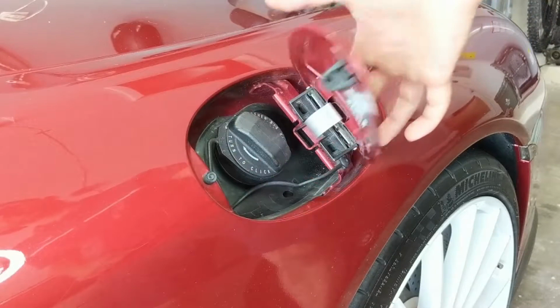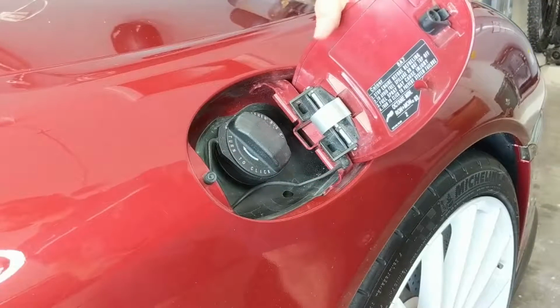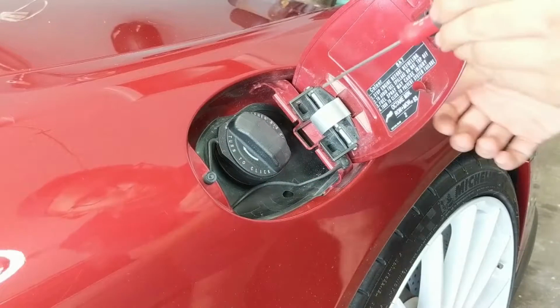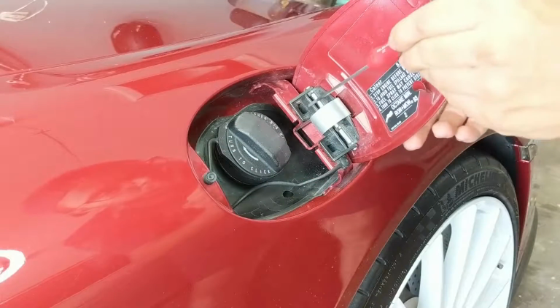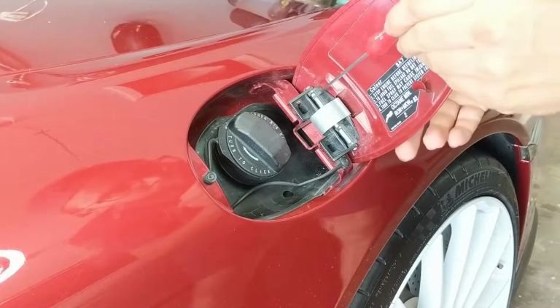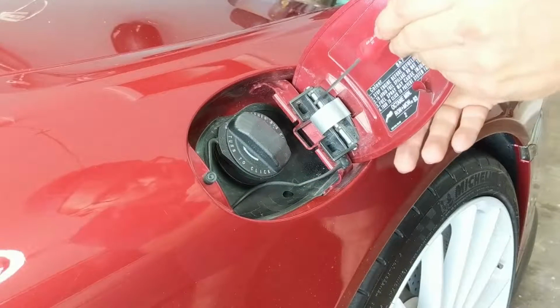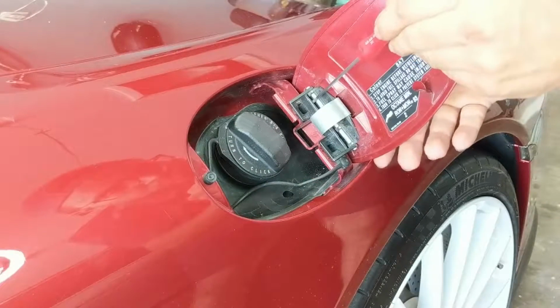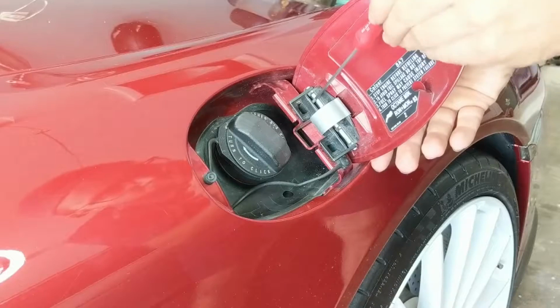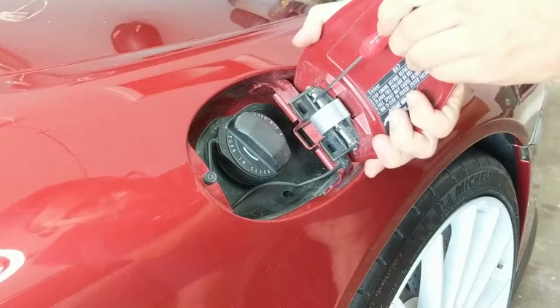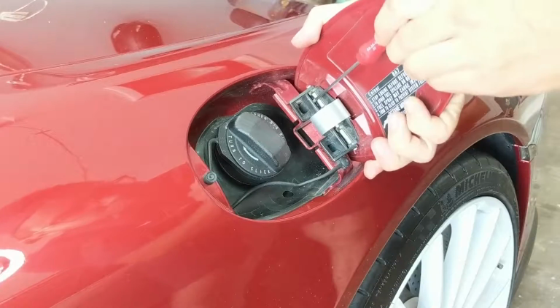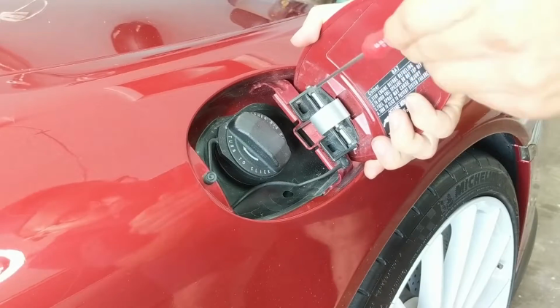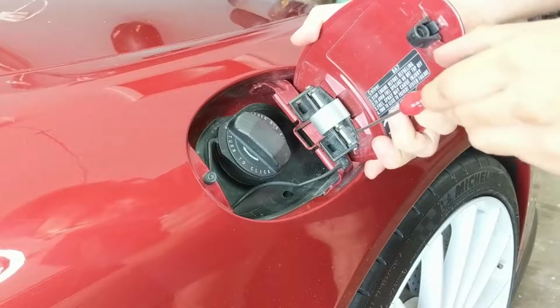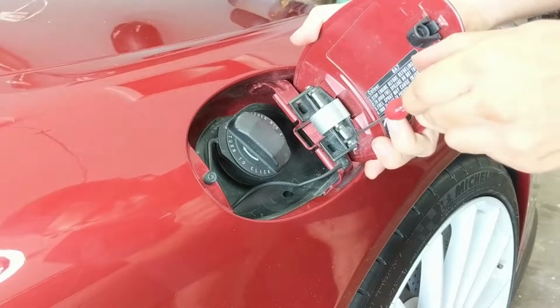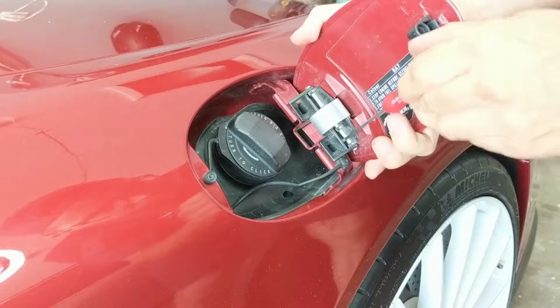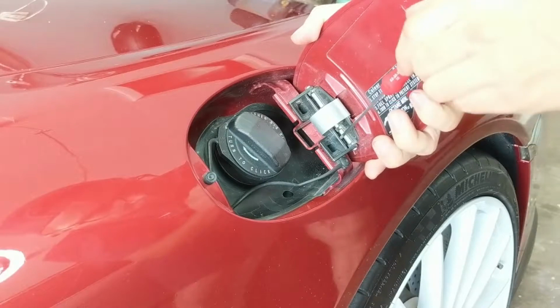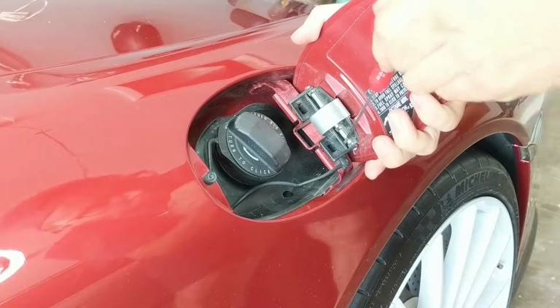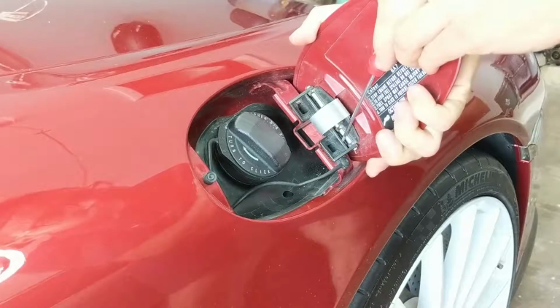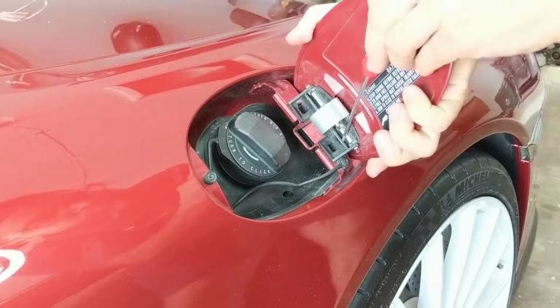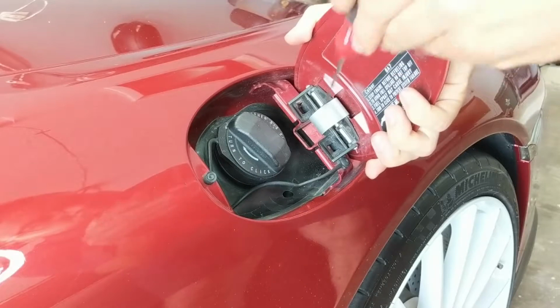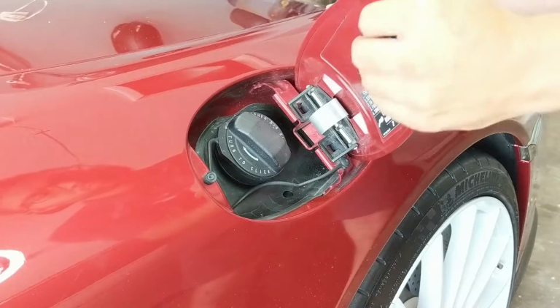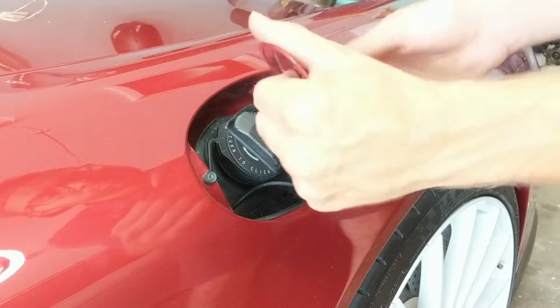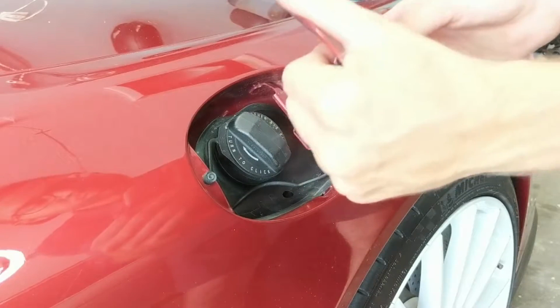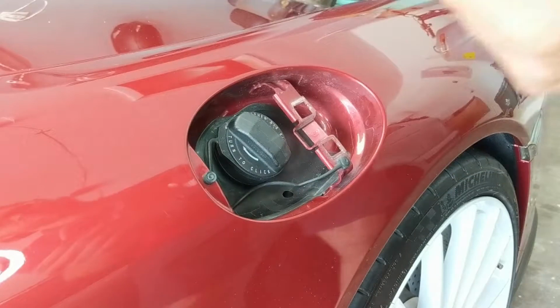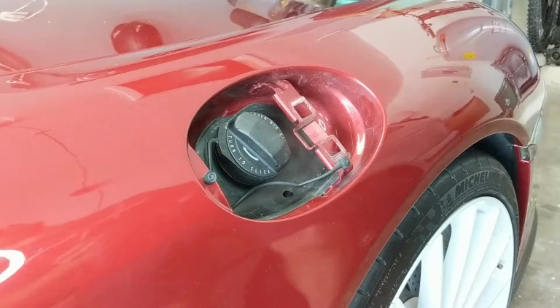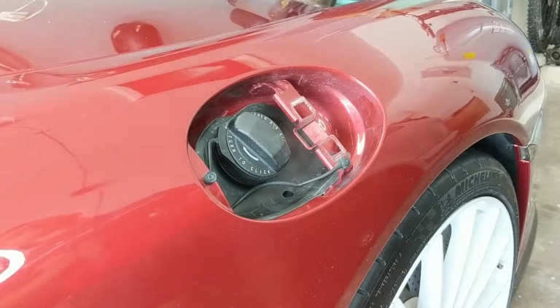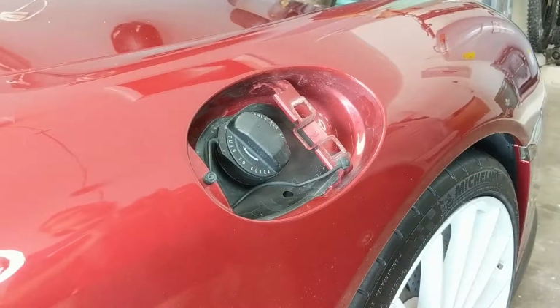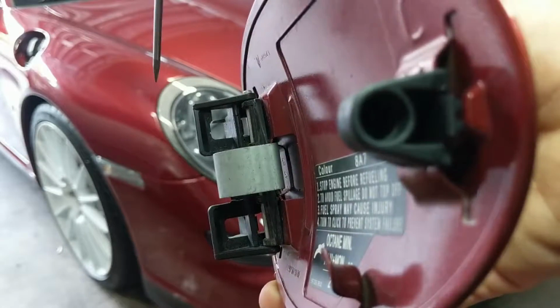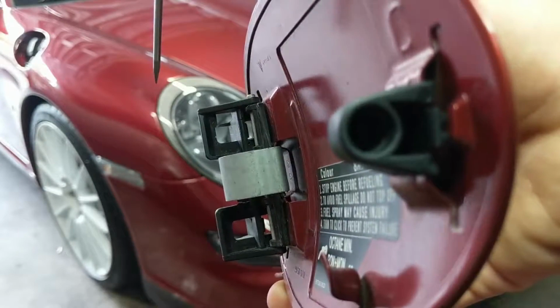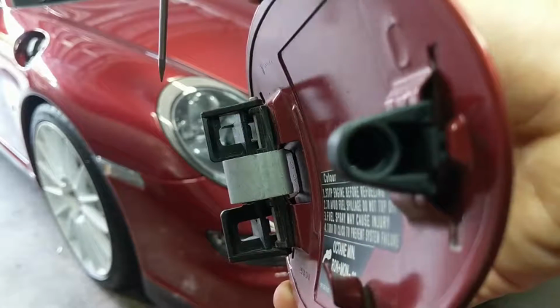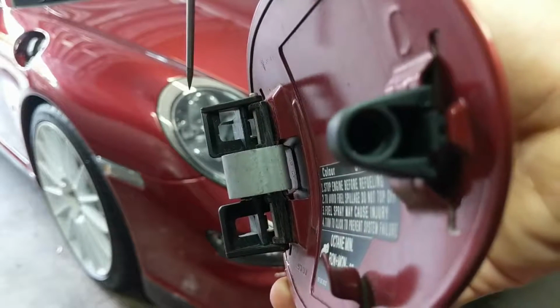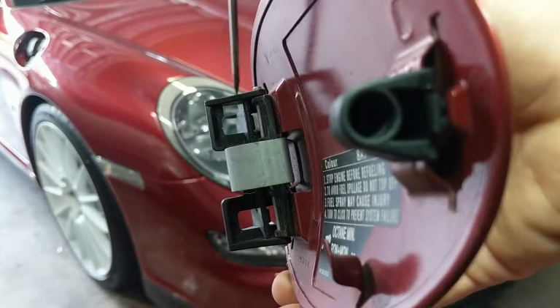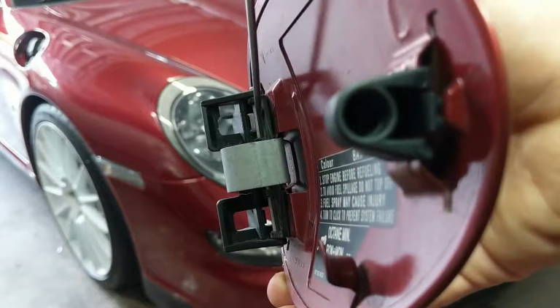To do this you're just going to need a flathead screwdriver — something small that you can use to get between the hinge. You're also going to need a little bit of patience because this will take some practice. You might think I'm making it look easy, but trust me, this was not my first try.